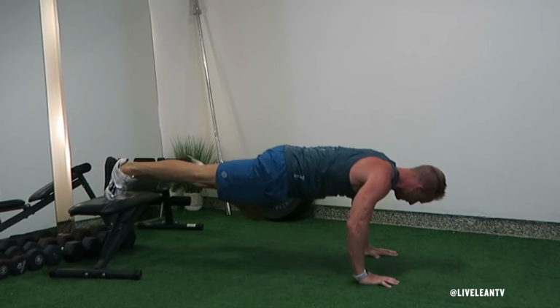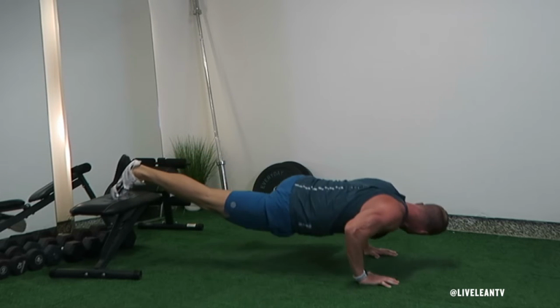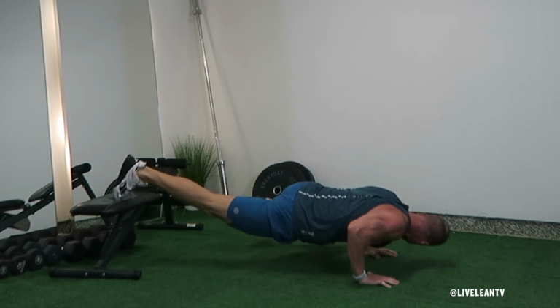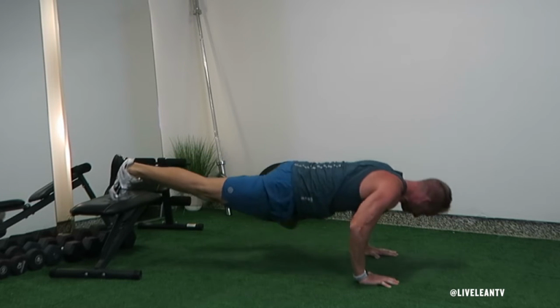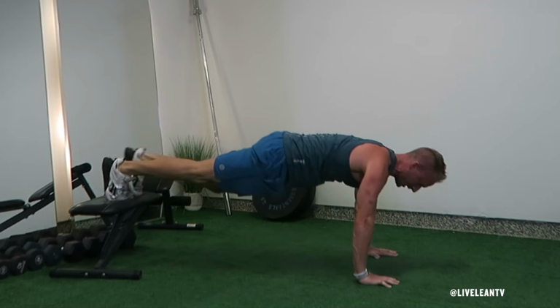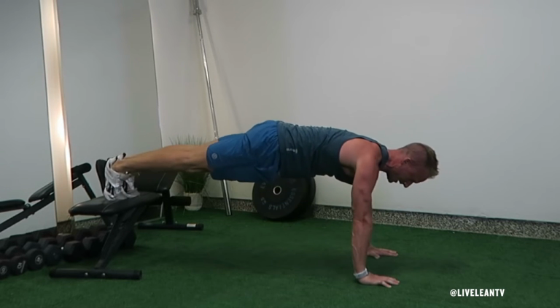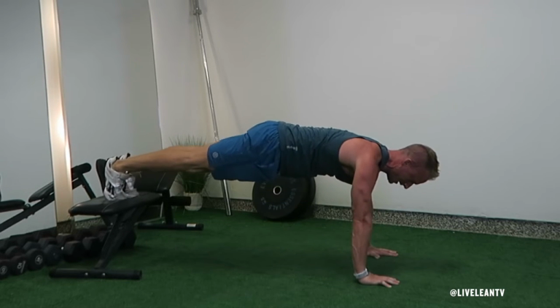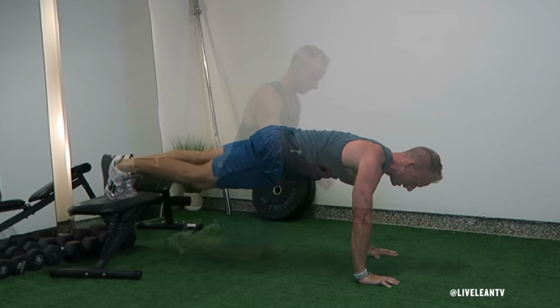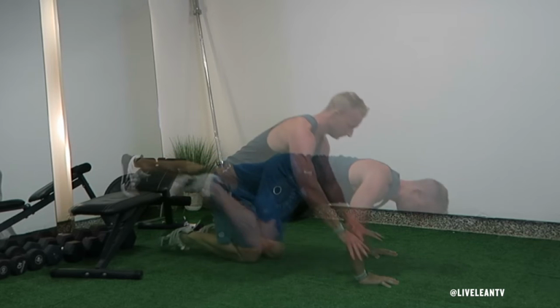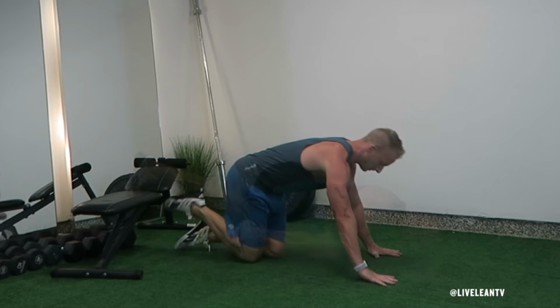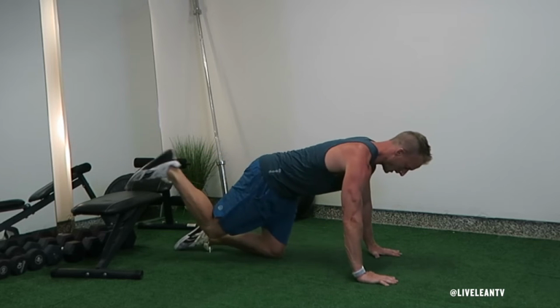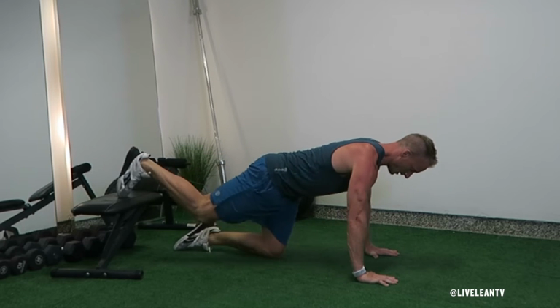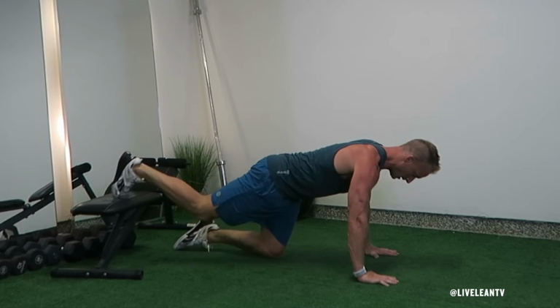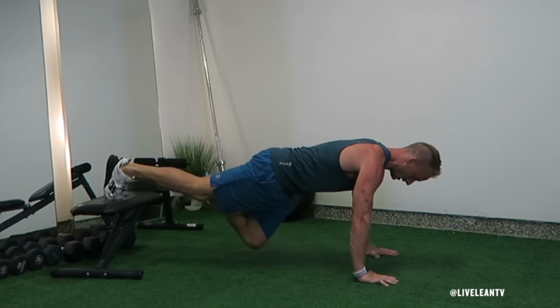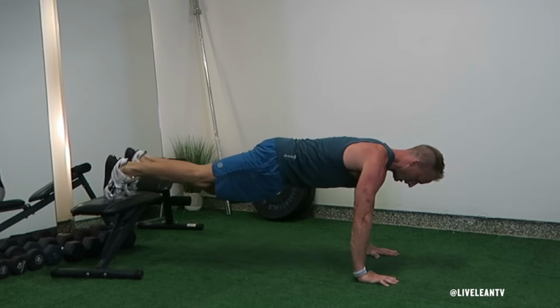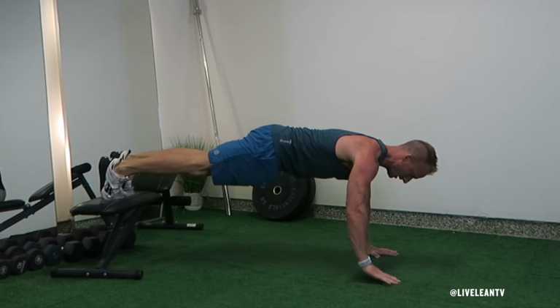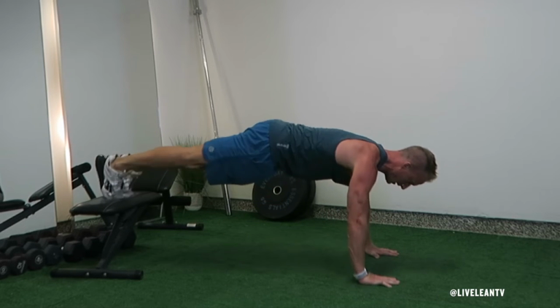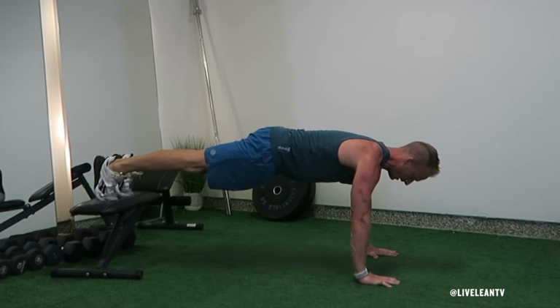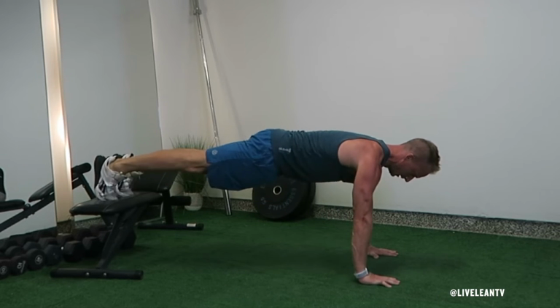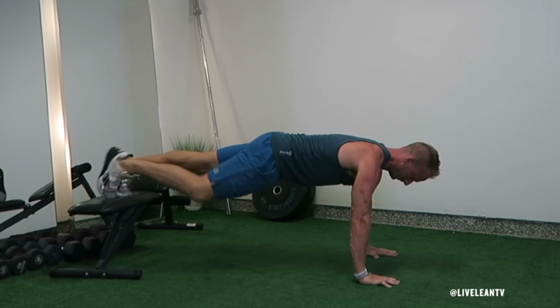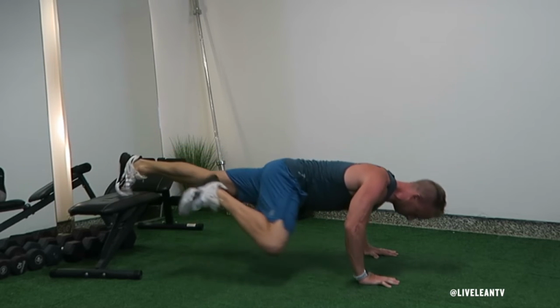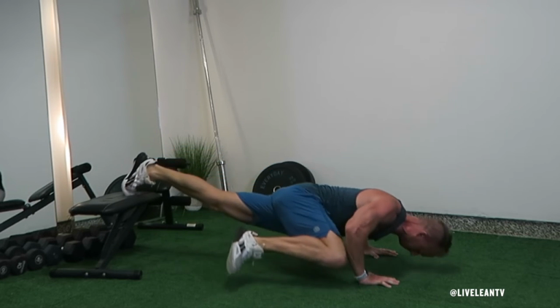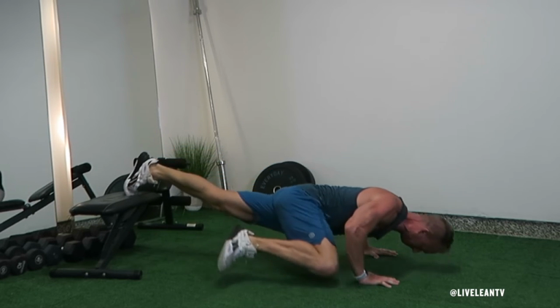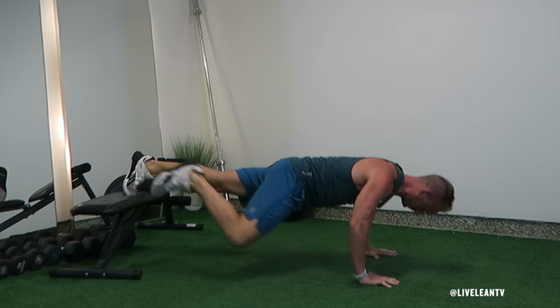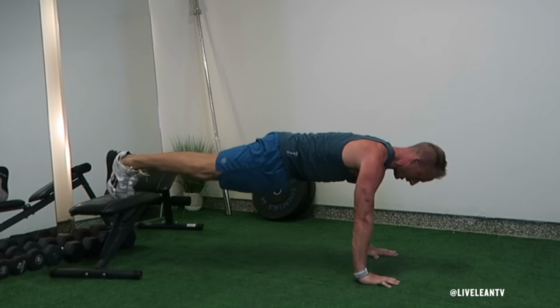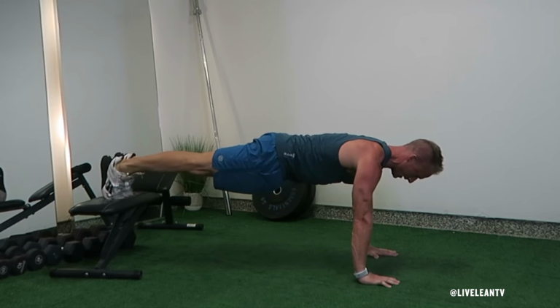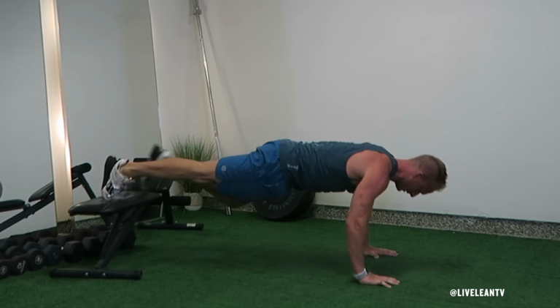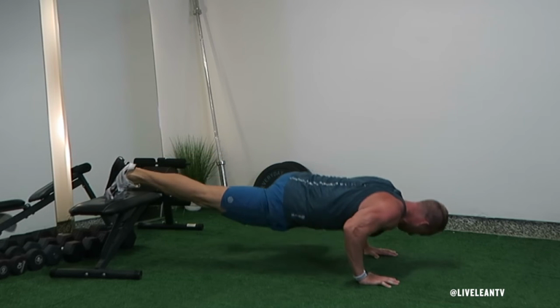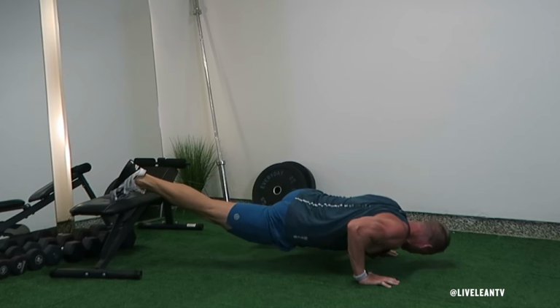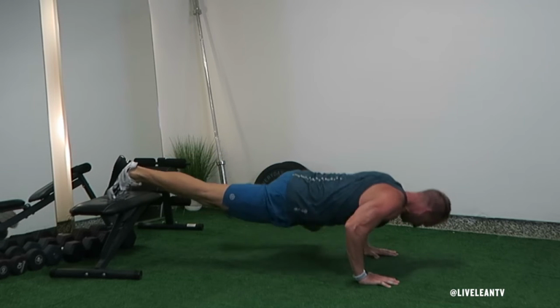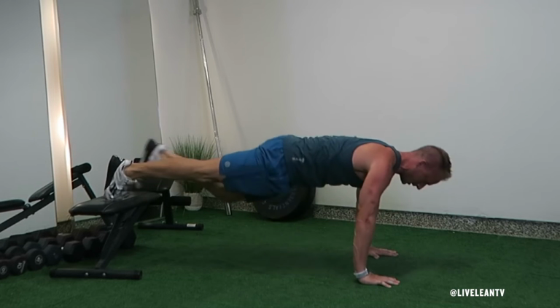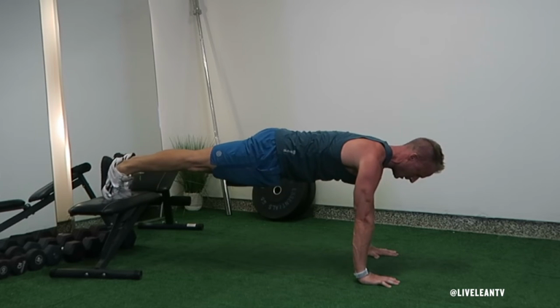To get started, using a sturdy bench, box, or step, get into a push-up position with your hands on the floor just outside shoulder width and your legs straight with your feet planted on the box, bench, or step.